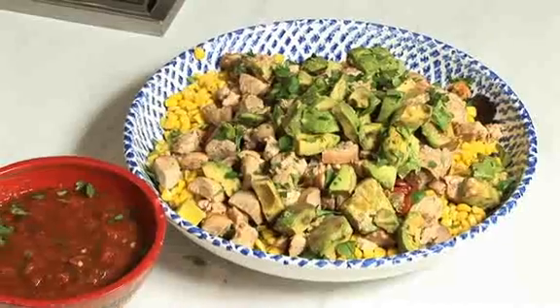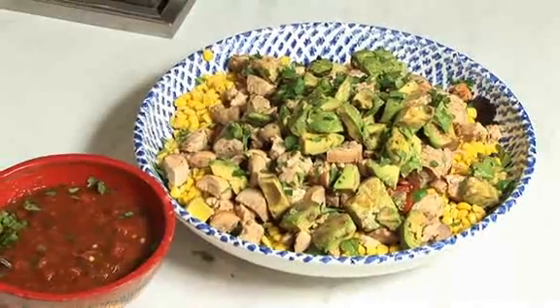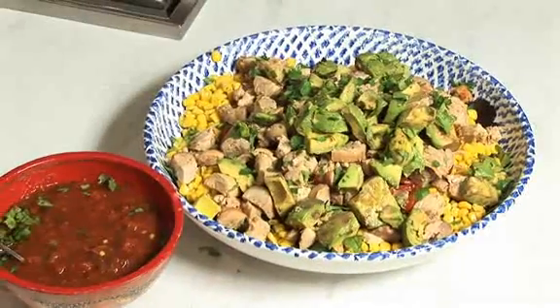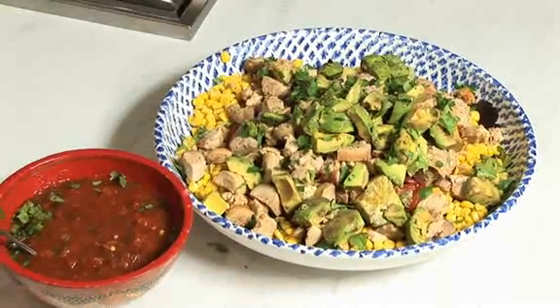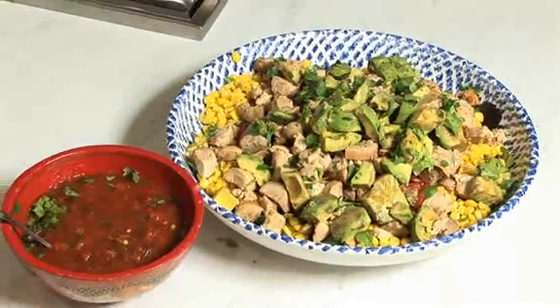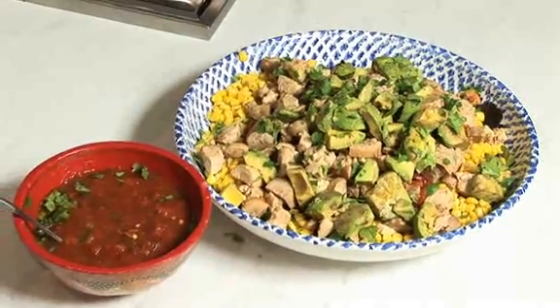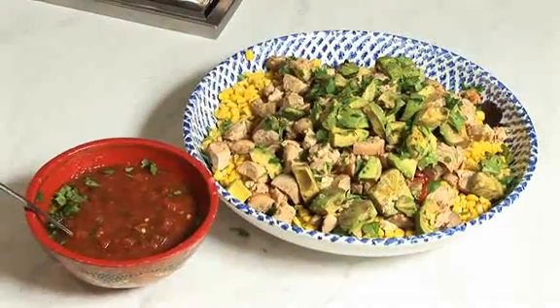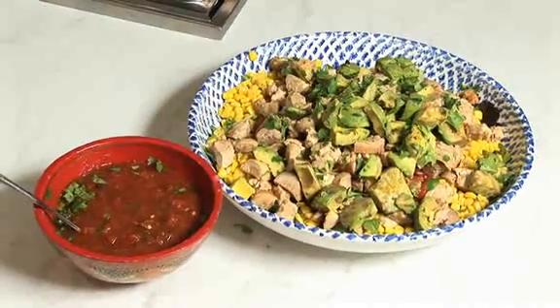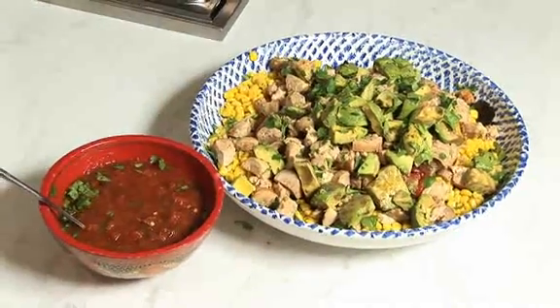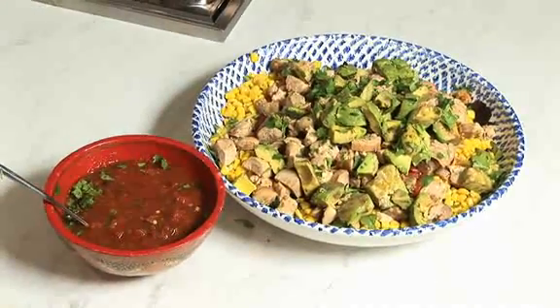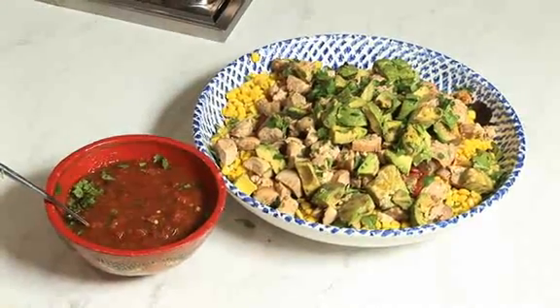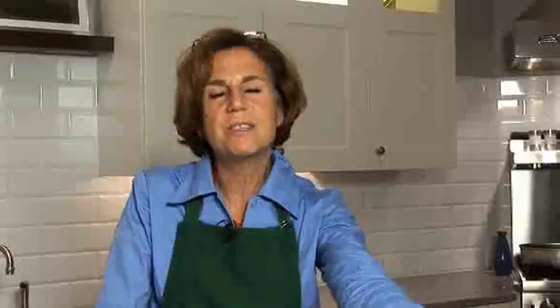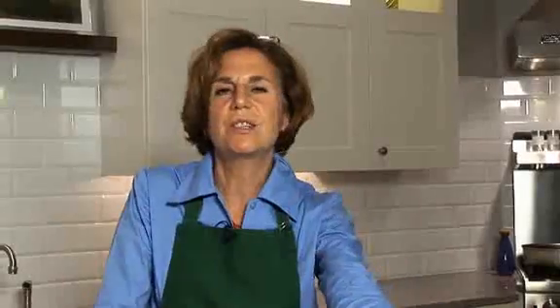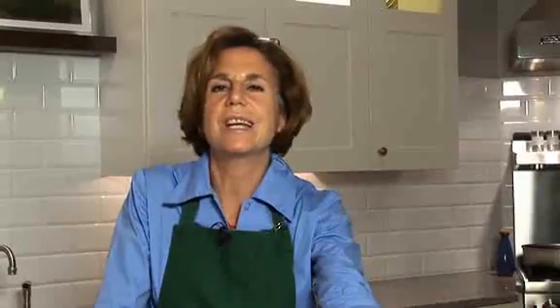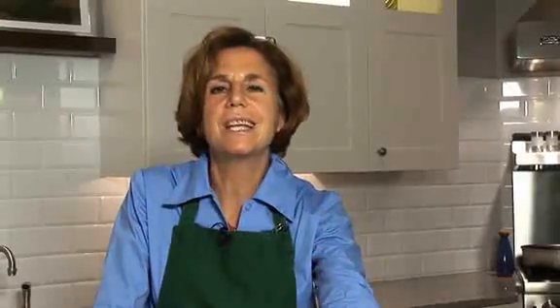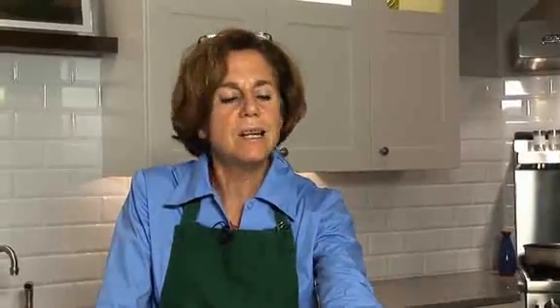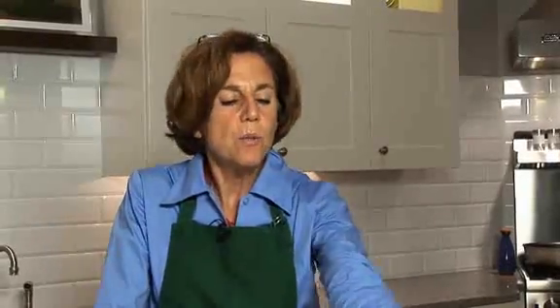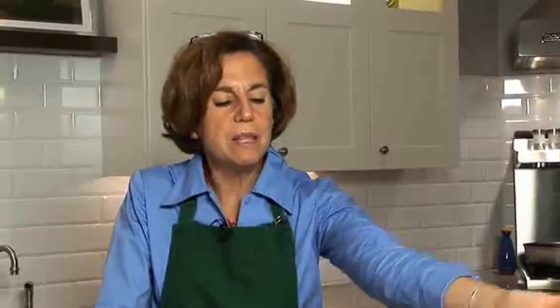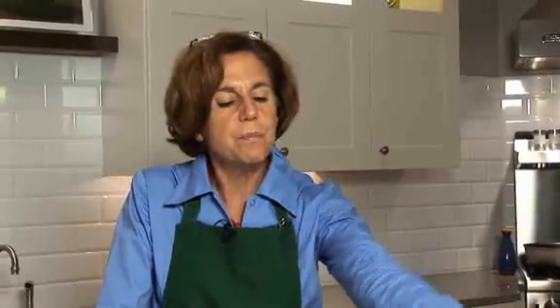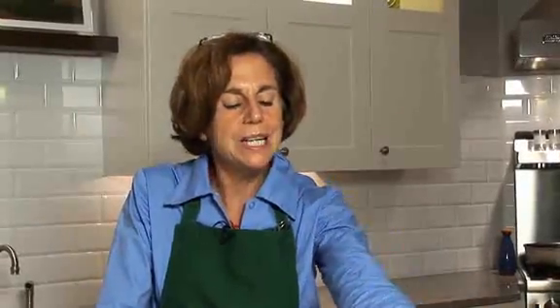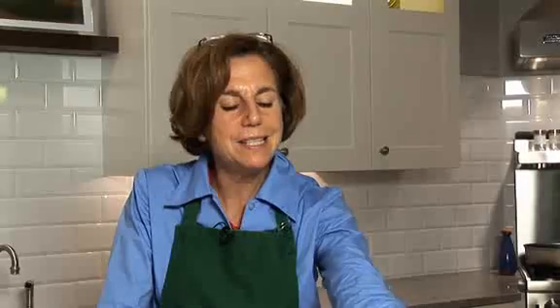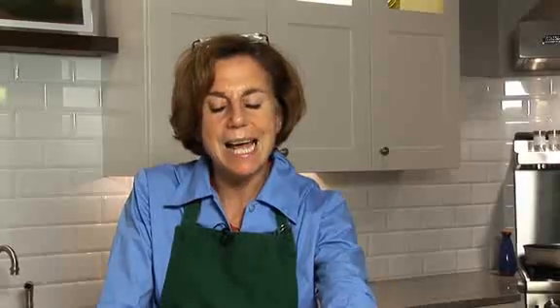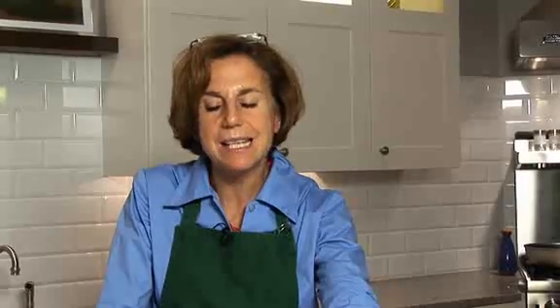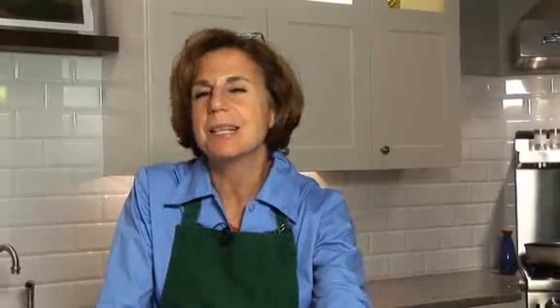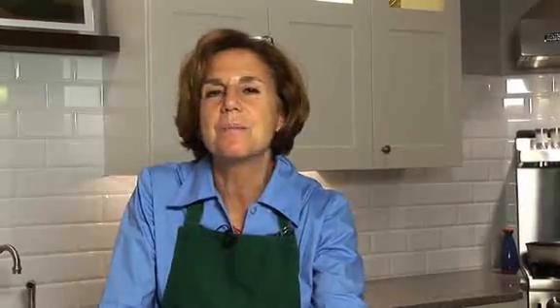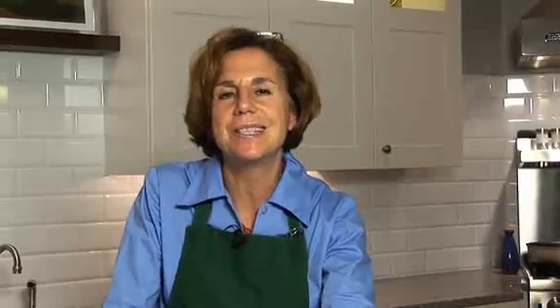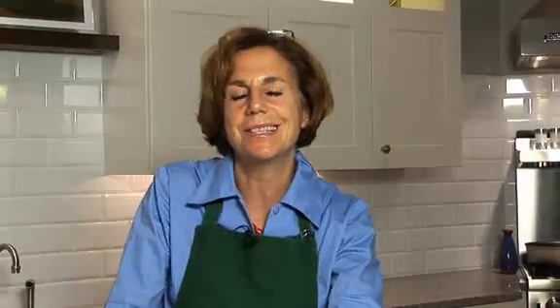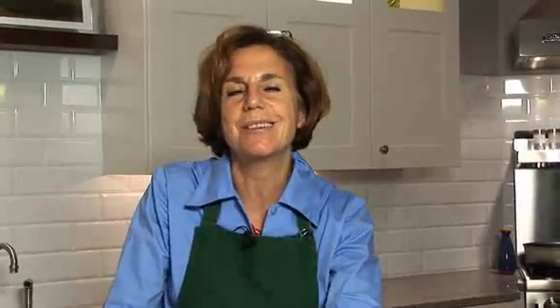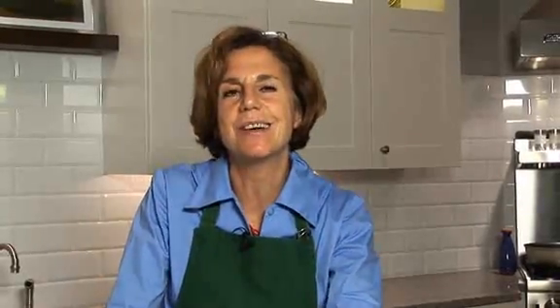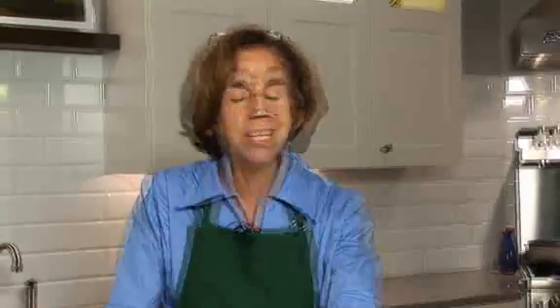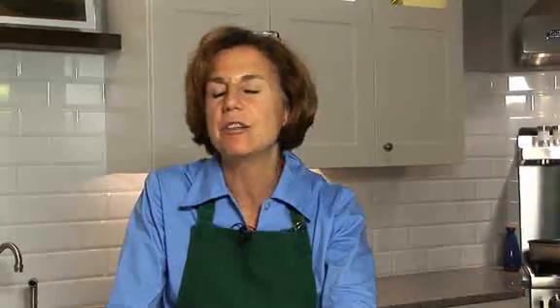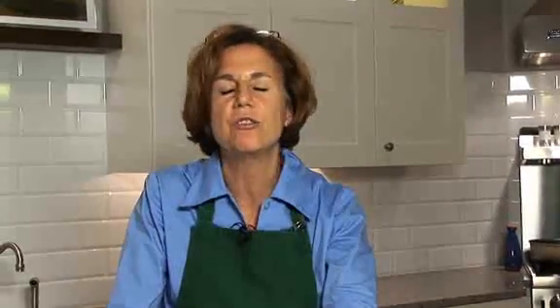And there you have it — roasted chicken with bean salad and a spicy salsa. Enjoy!